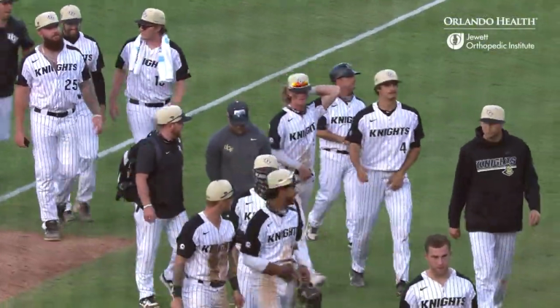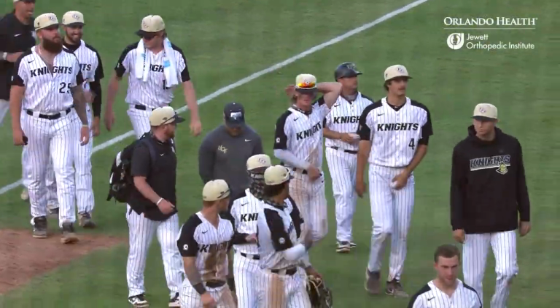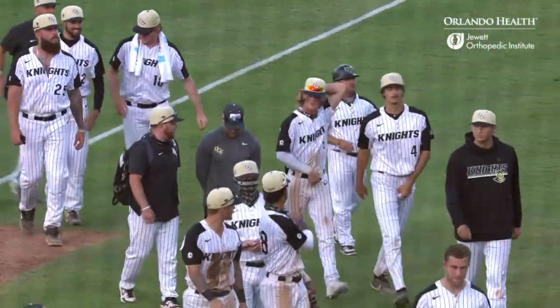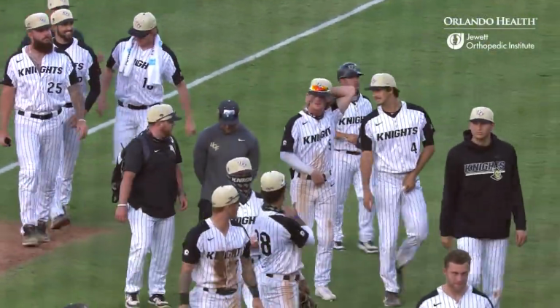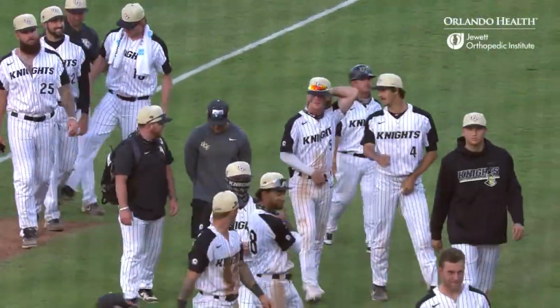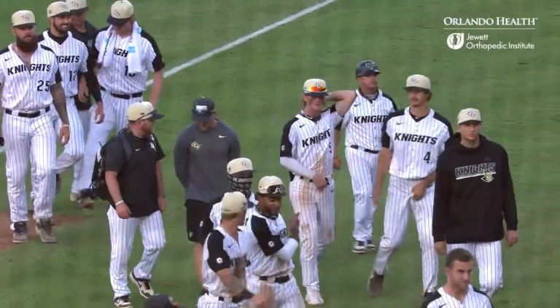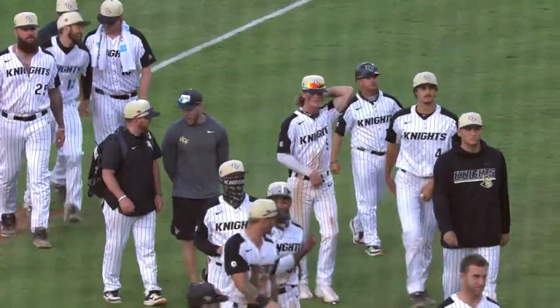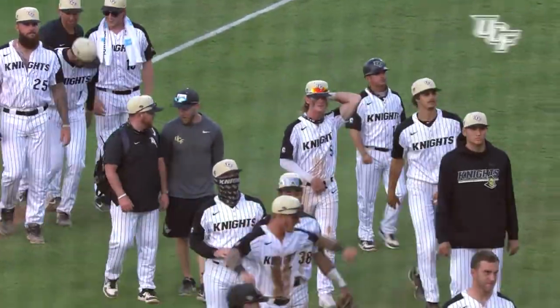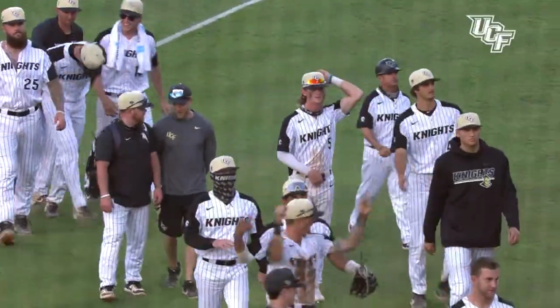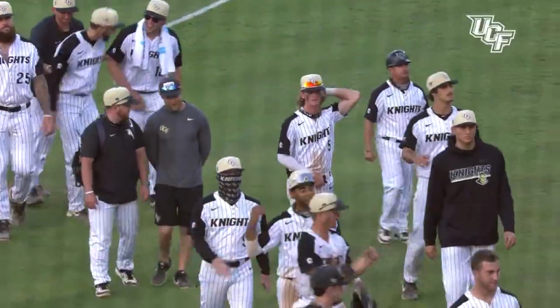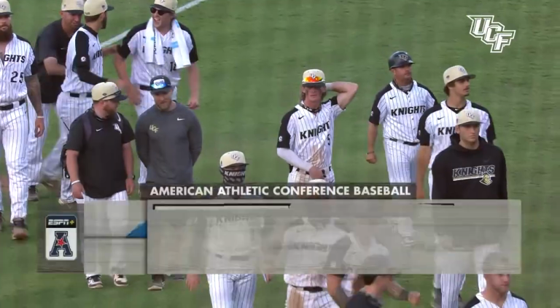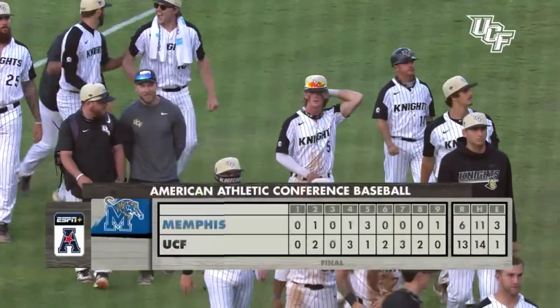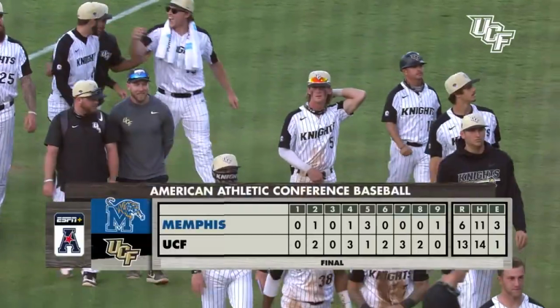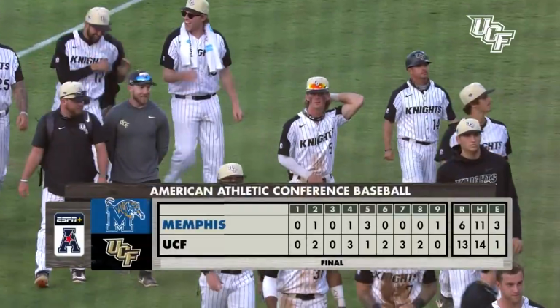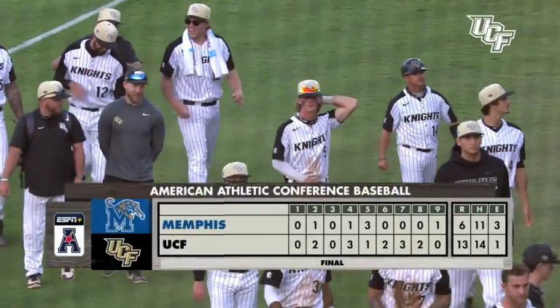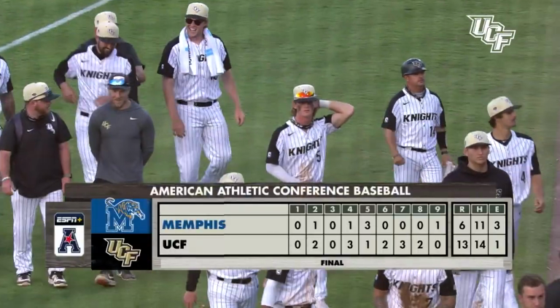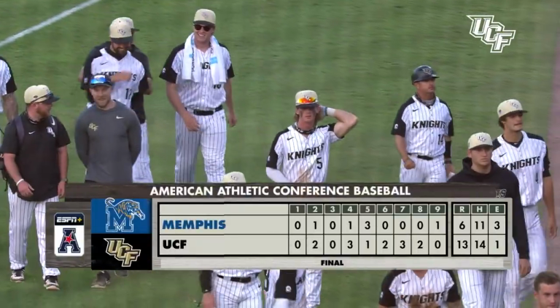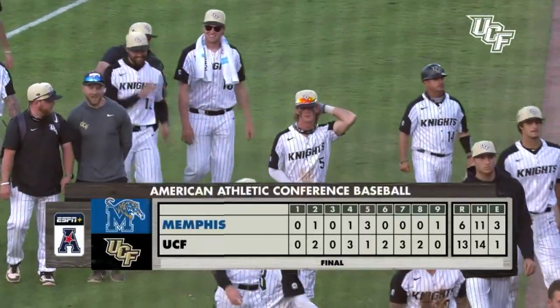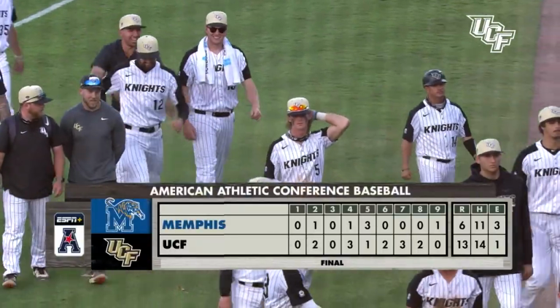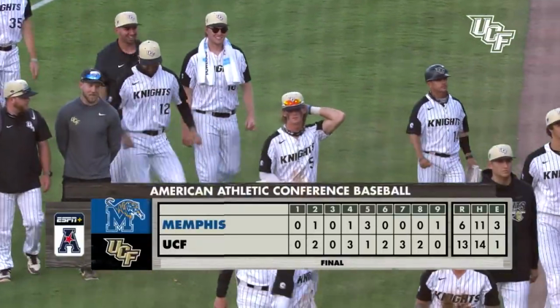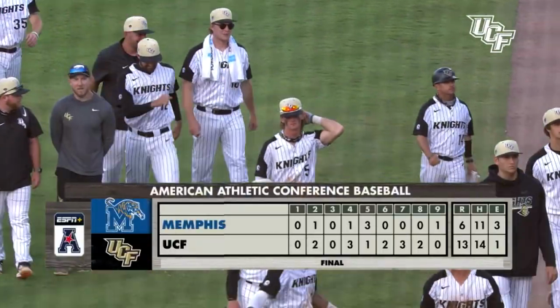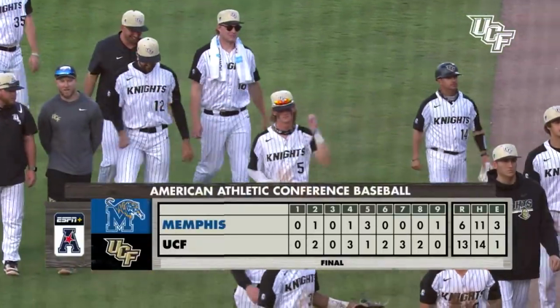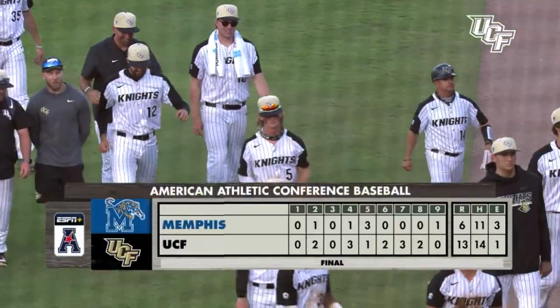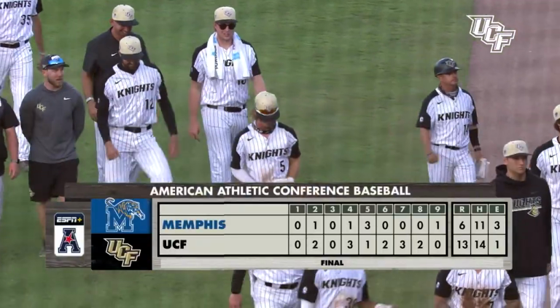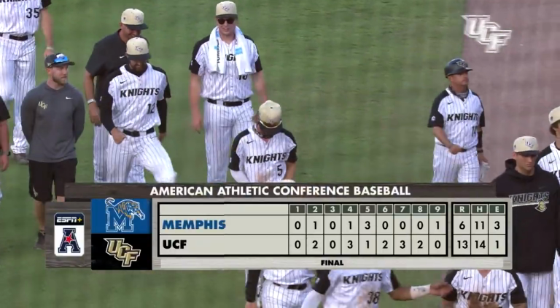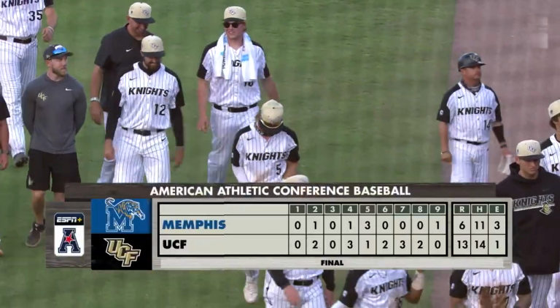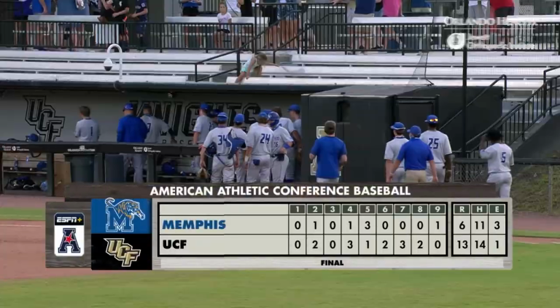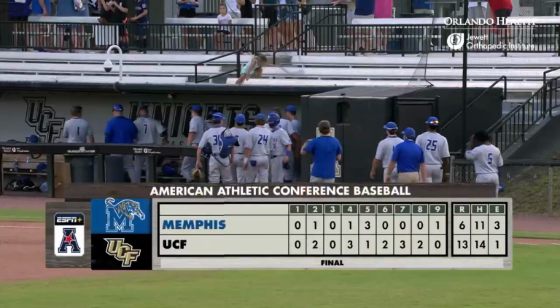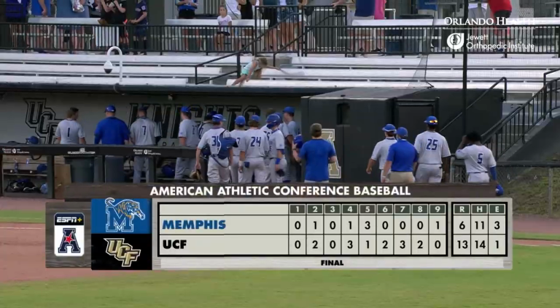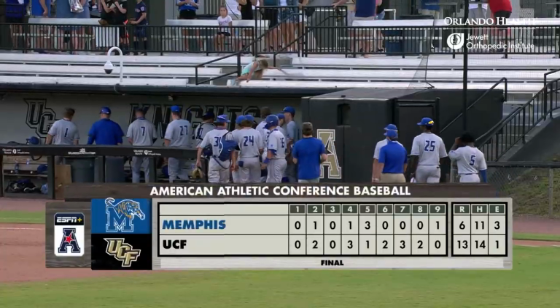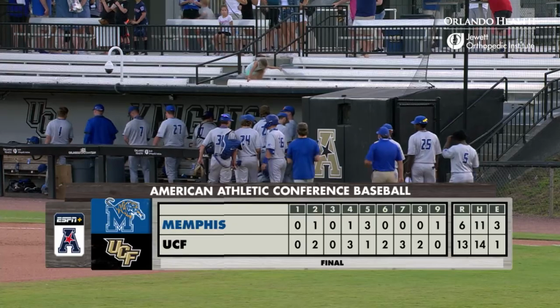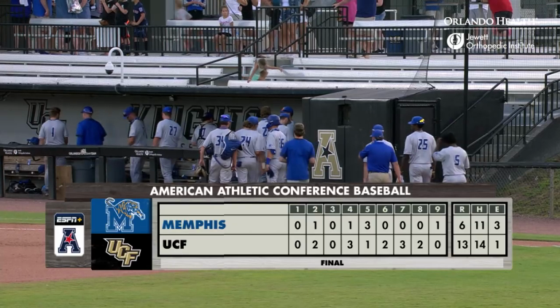UCF baseball team celebrates a win over the Memphis Tigers 13 to 6. All the highlights of the UCF win coming up after this from Orlando Health.